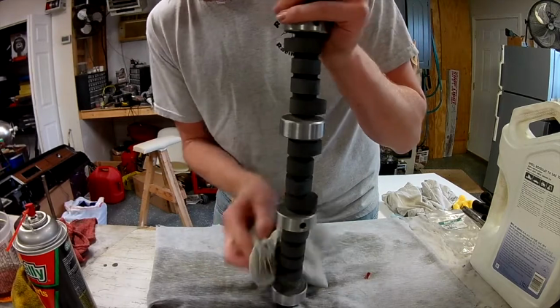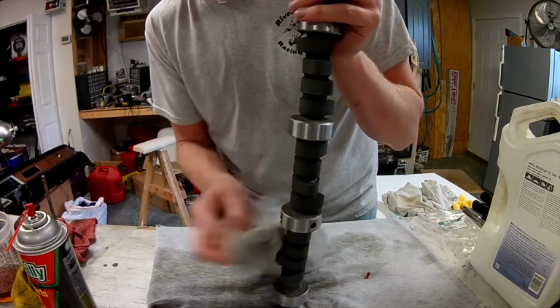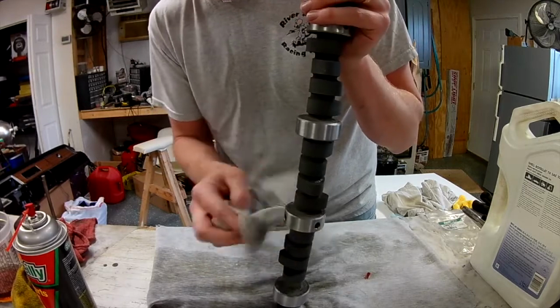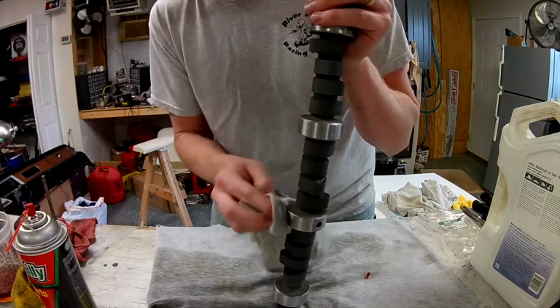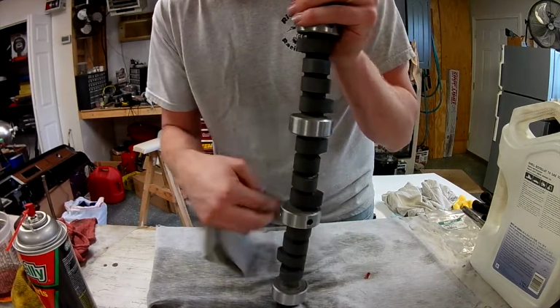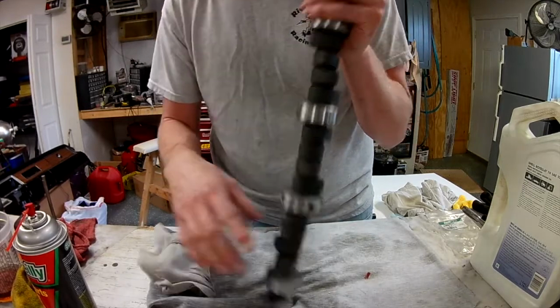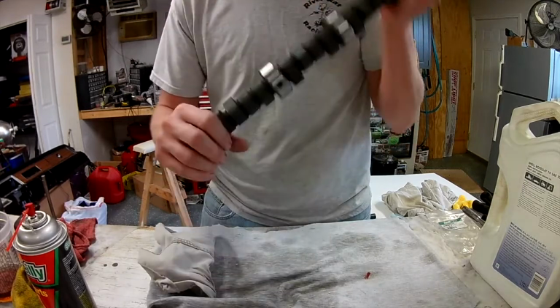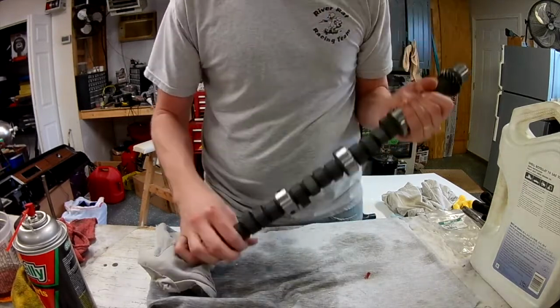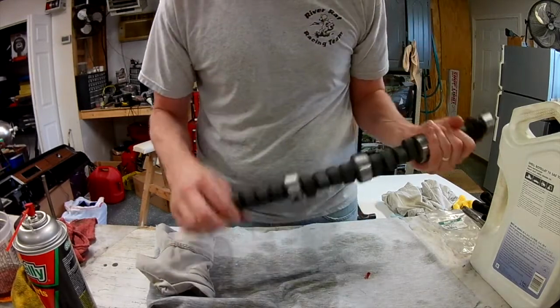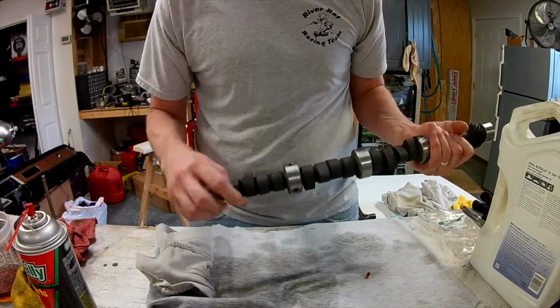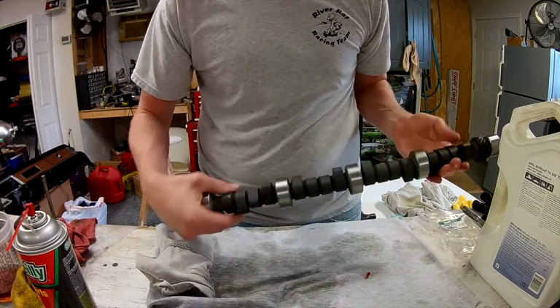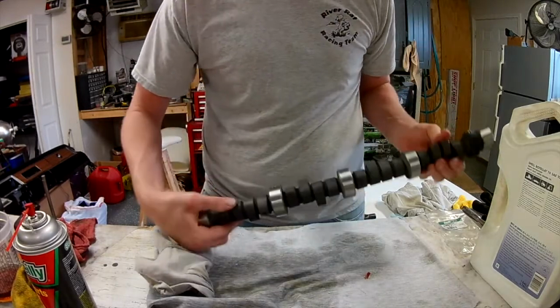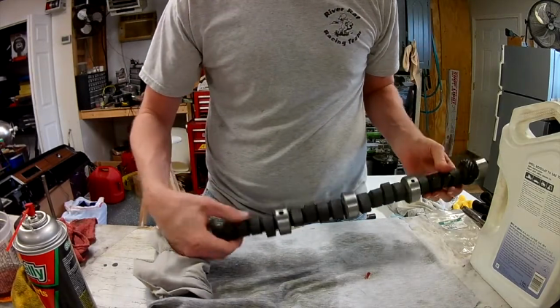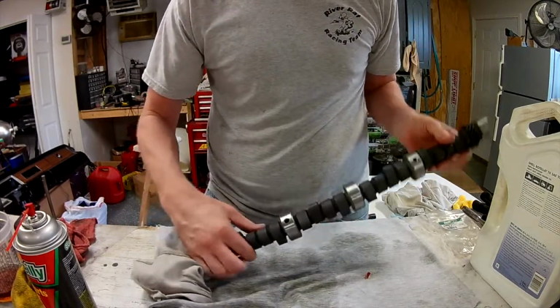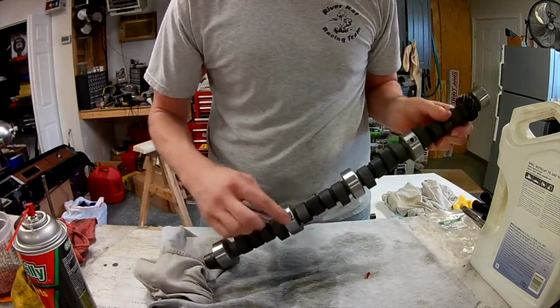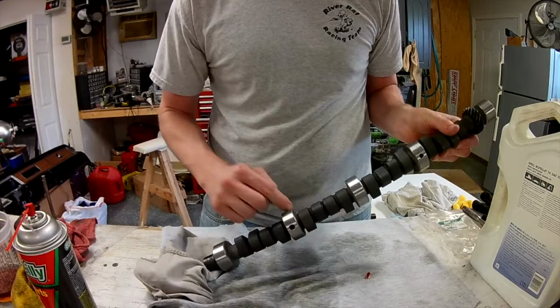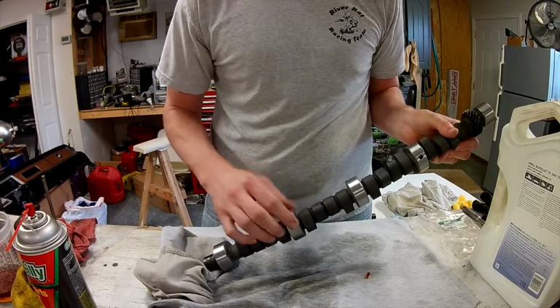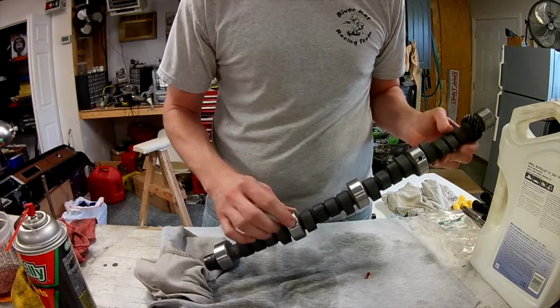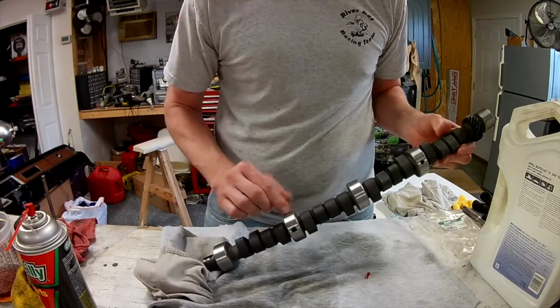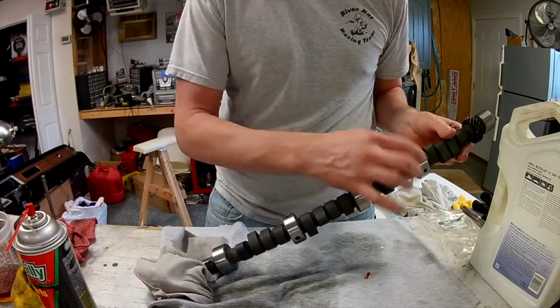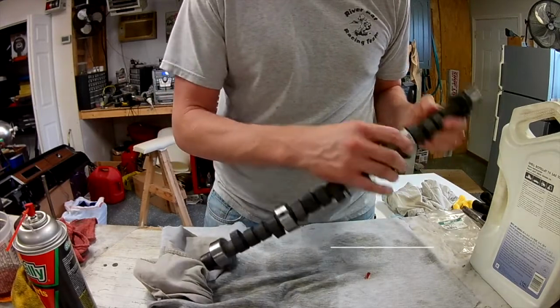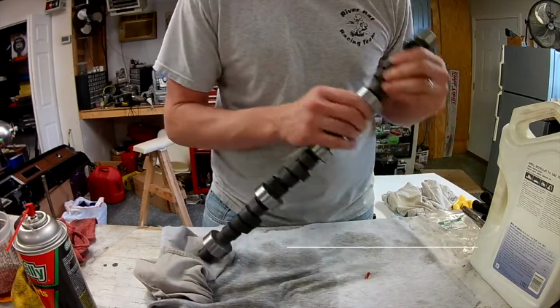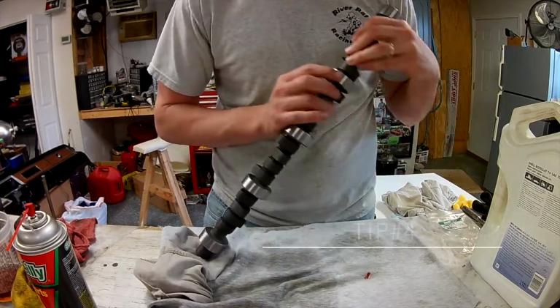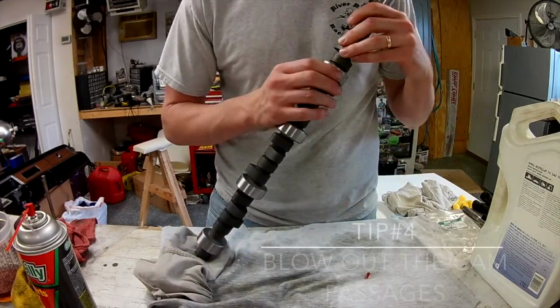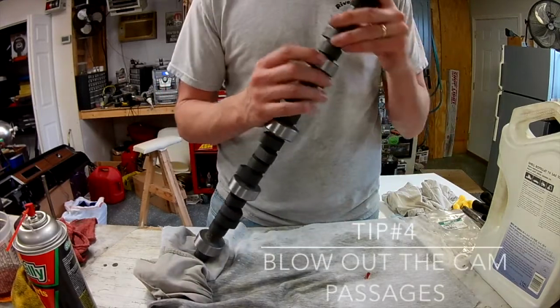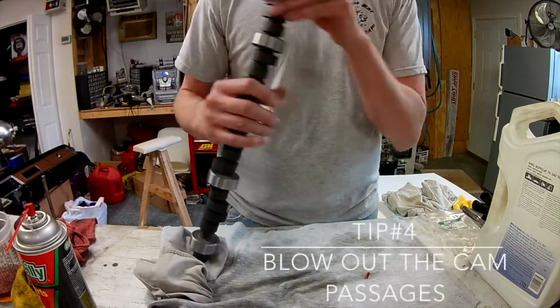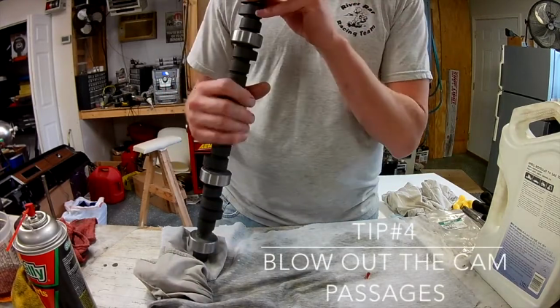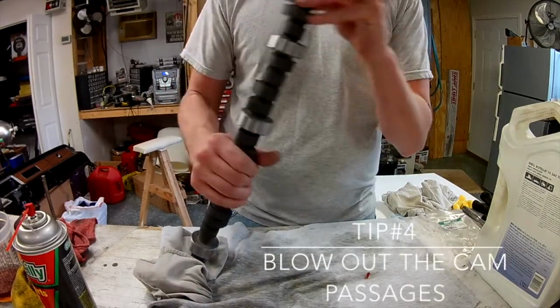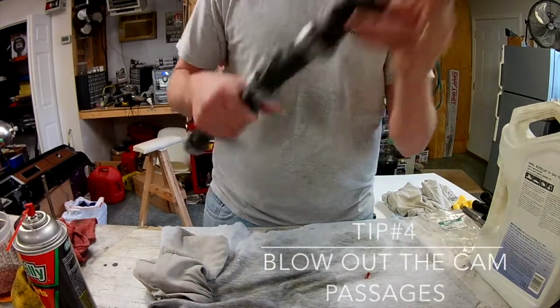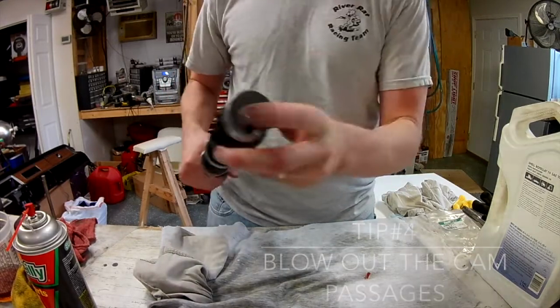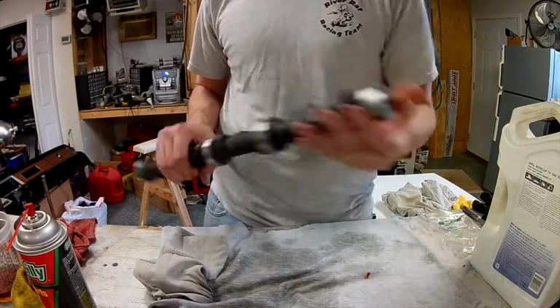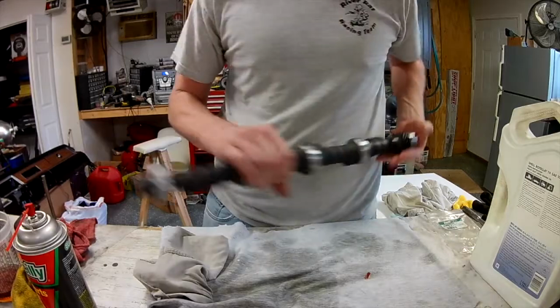And then I will take this over to my blow gun and blow these holes out - one, two, three, four. I believe that's it. Just blow out the end holes.